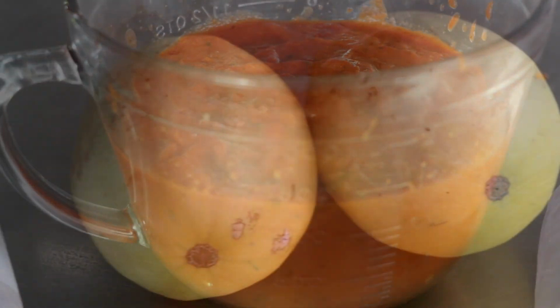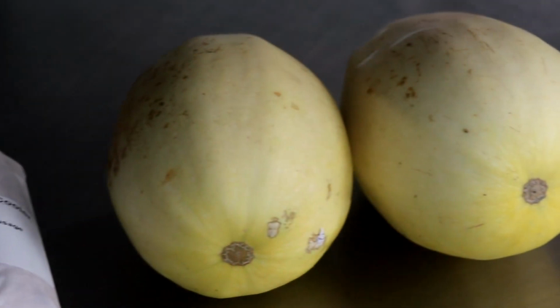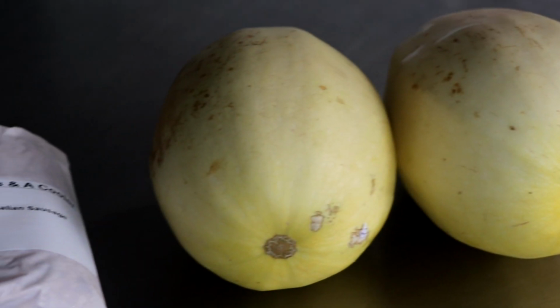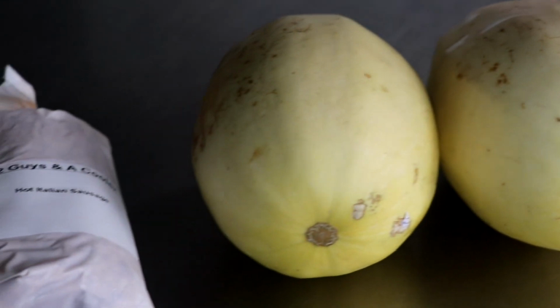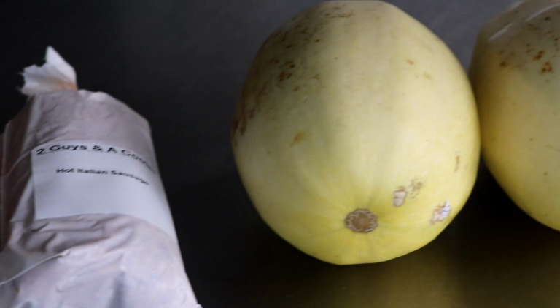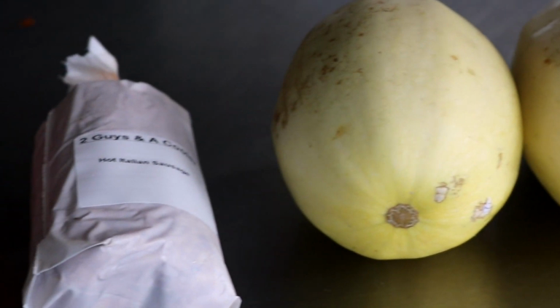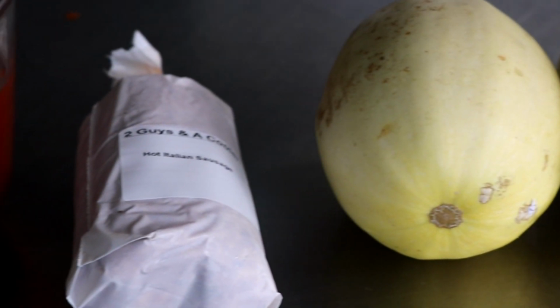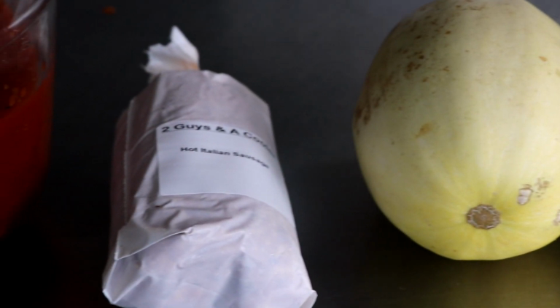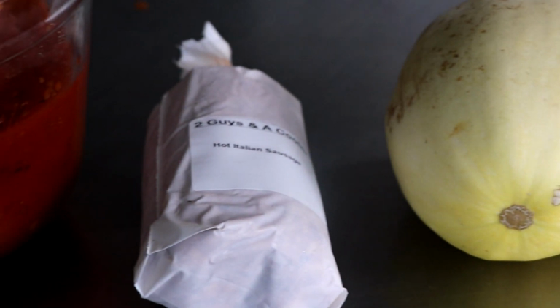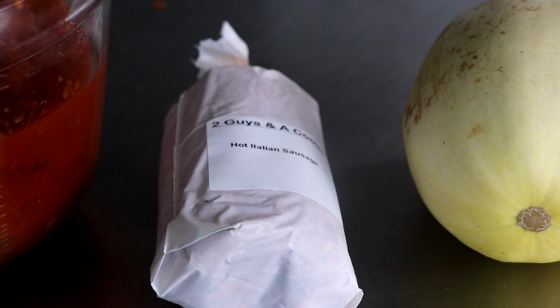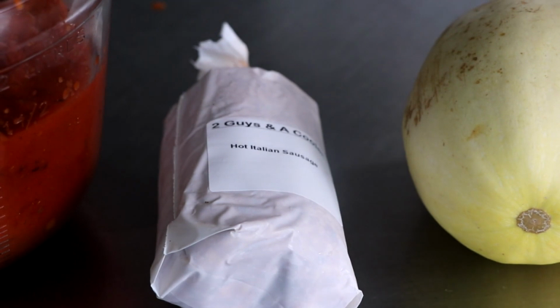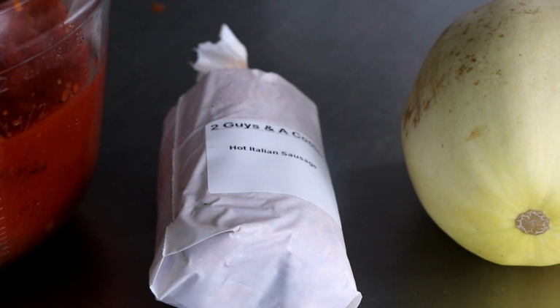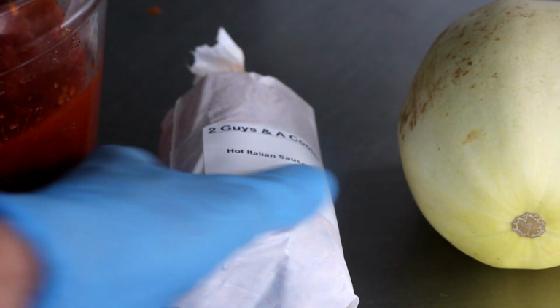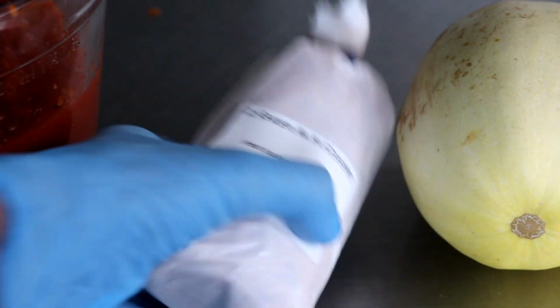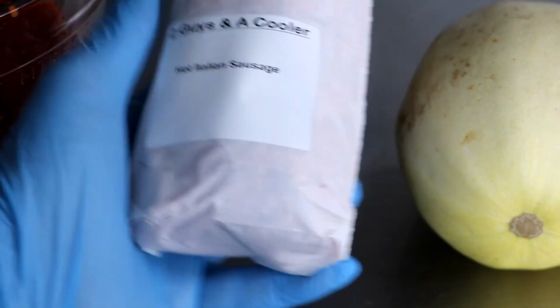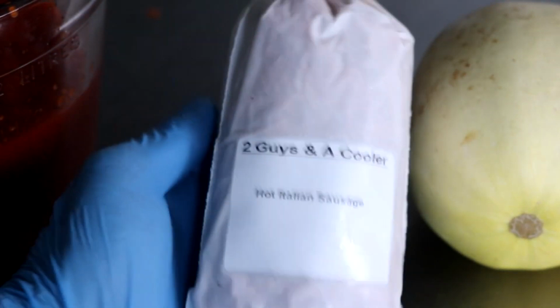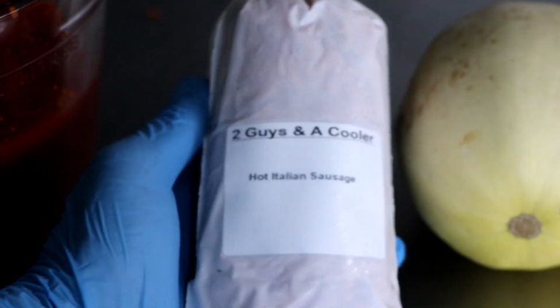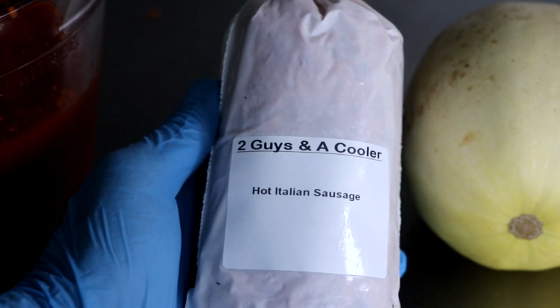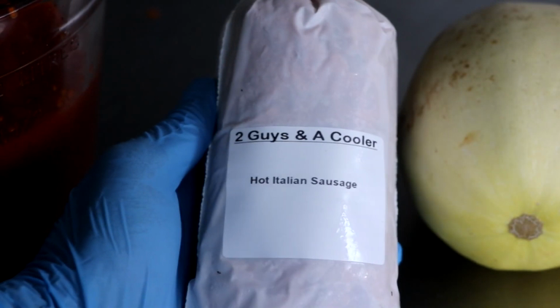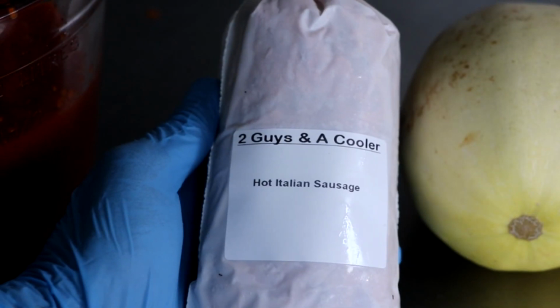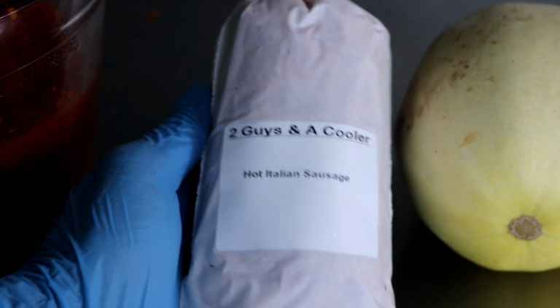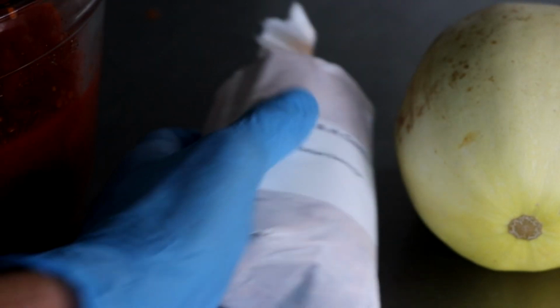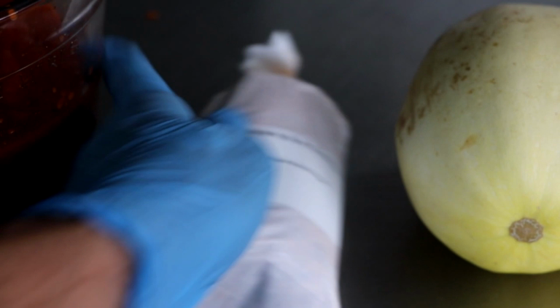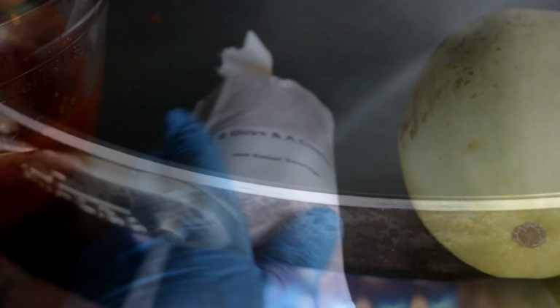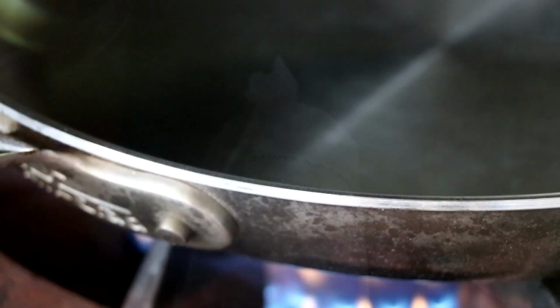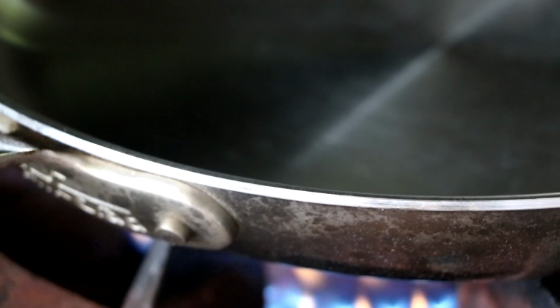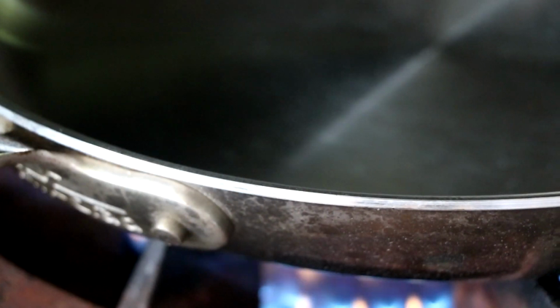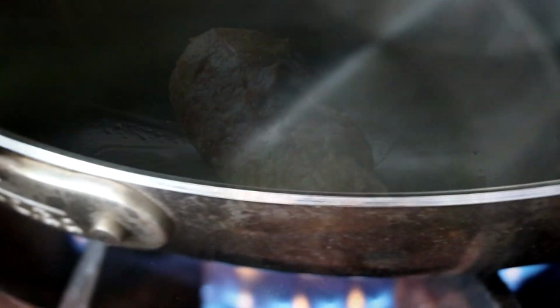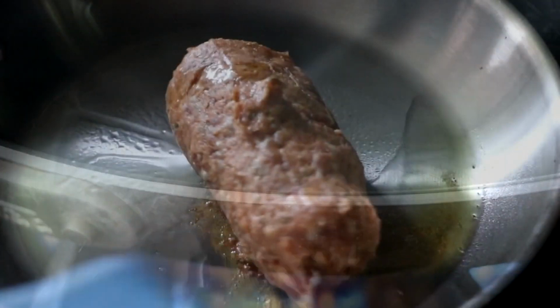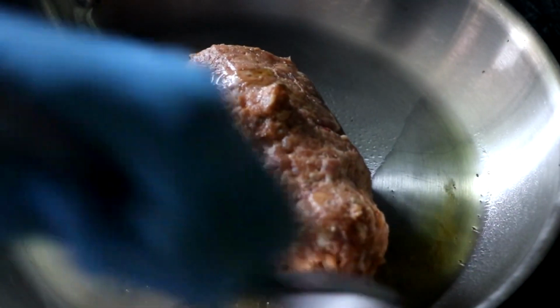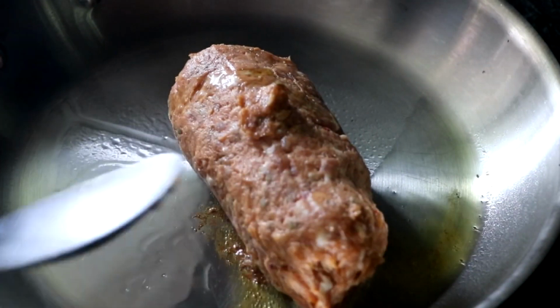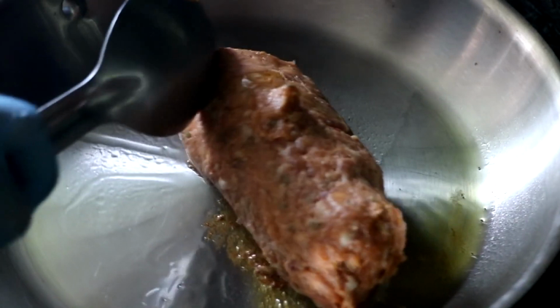What you're going to need for this recipe is some spaghetti squash, some hot Italian sausage, and your very own keto-approved pasta sauce. I'm going to put a link in the description box below if you don't know where to get that or if you don't feel like making it.